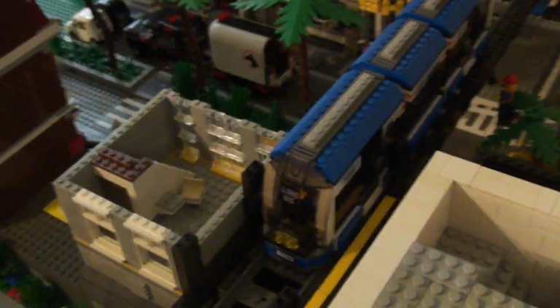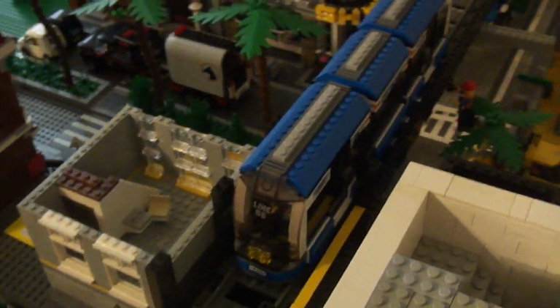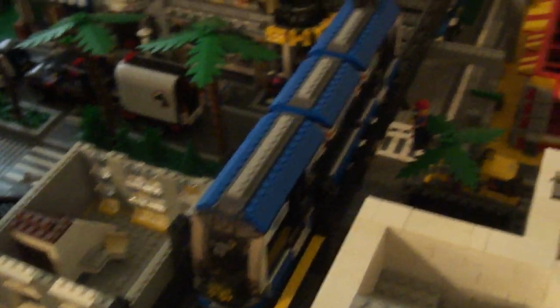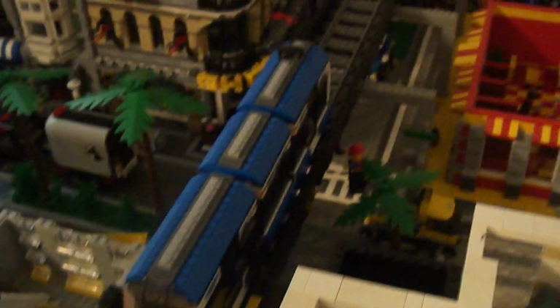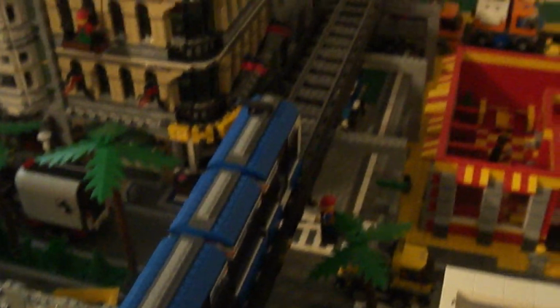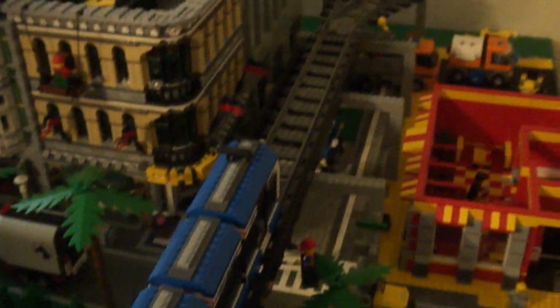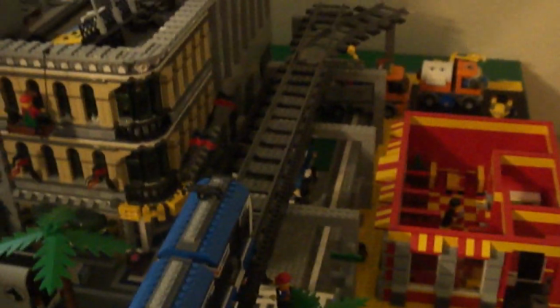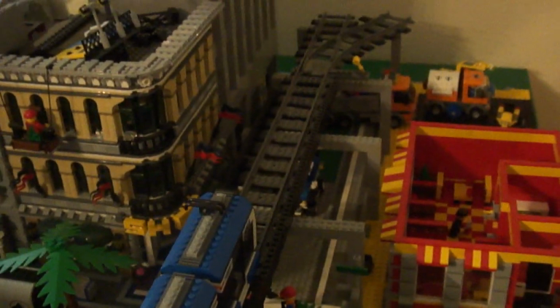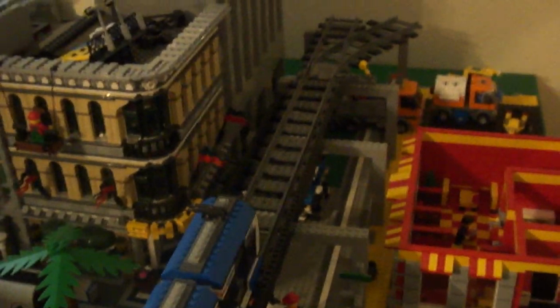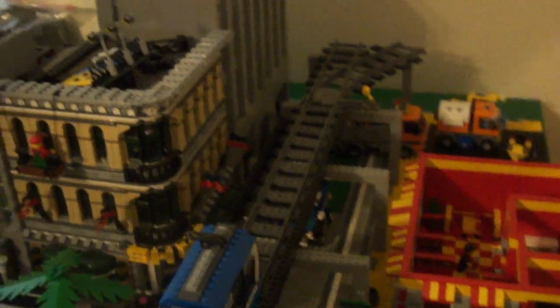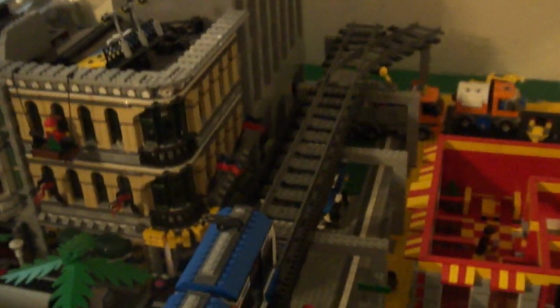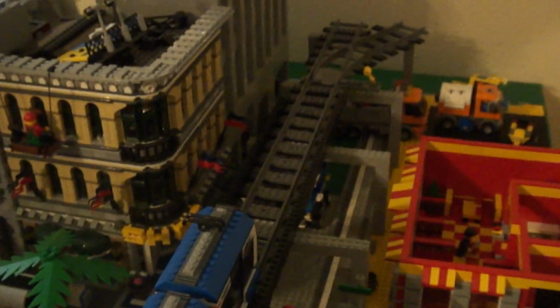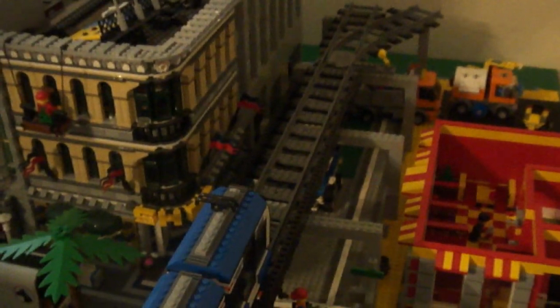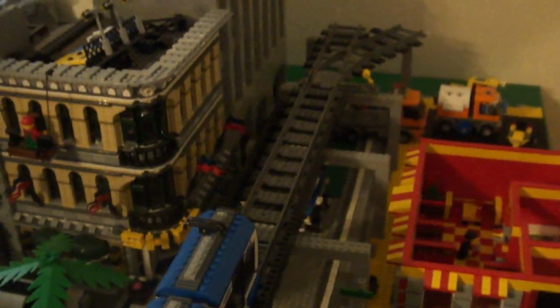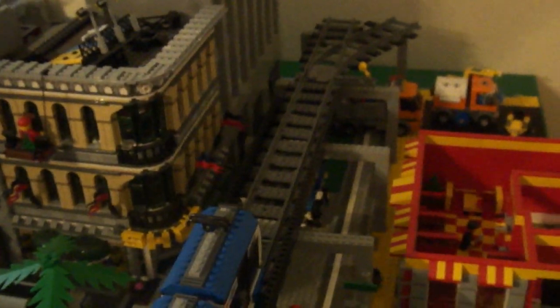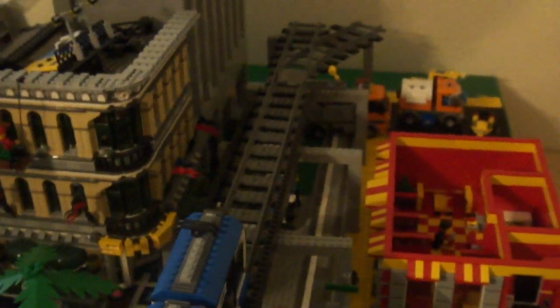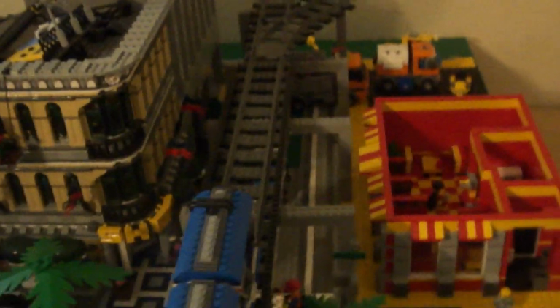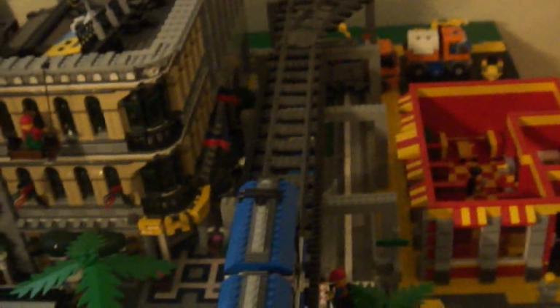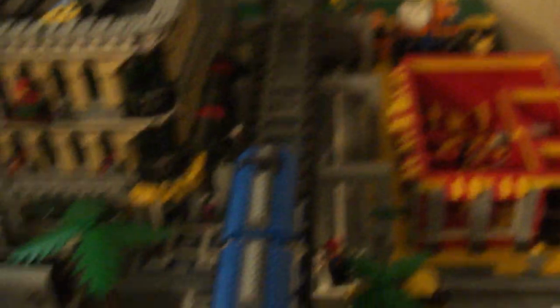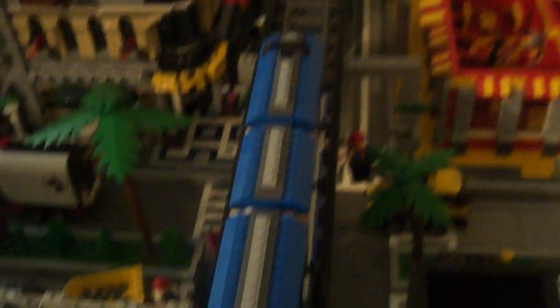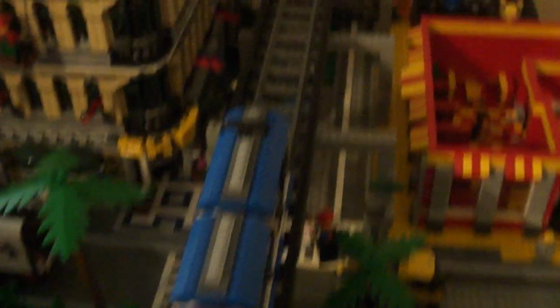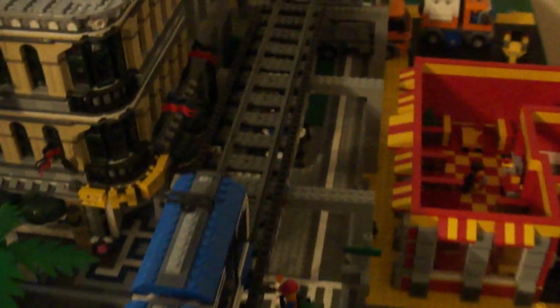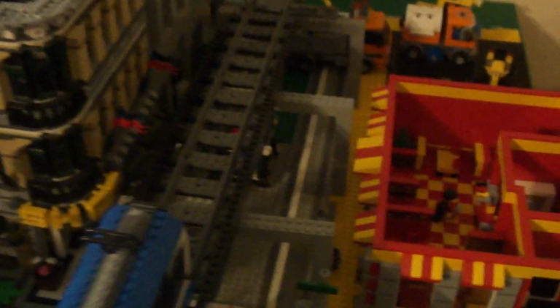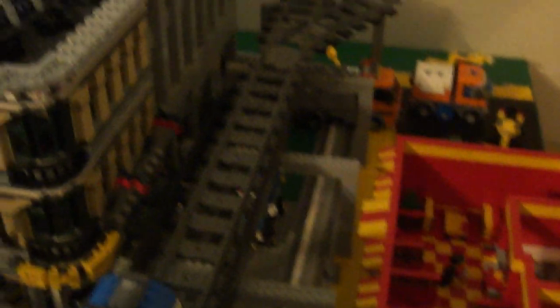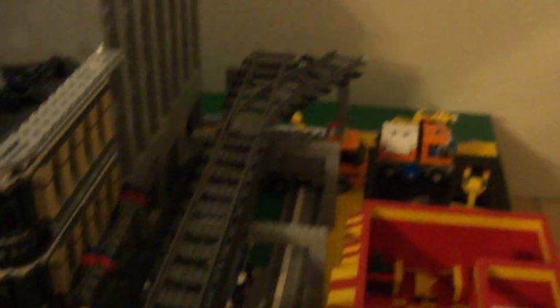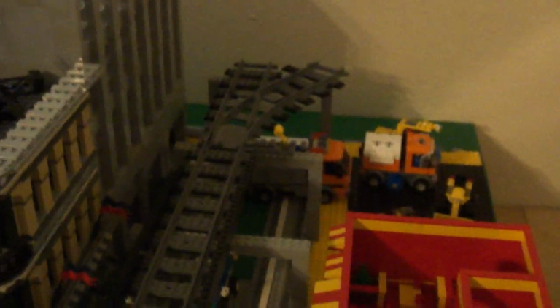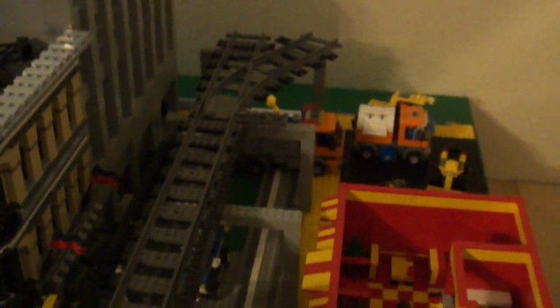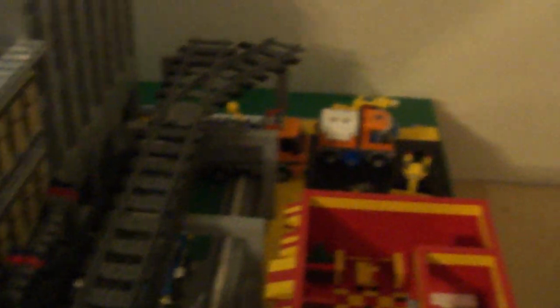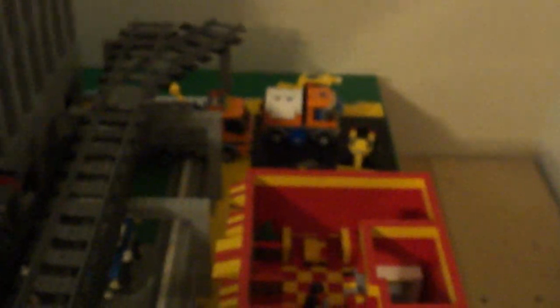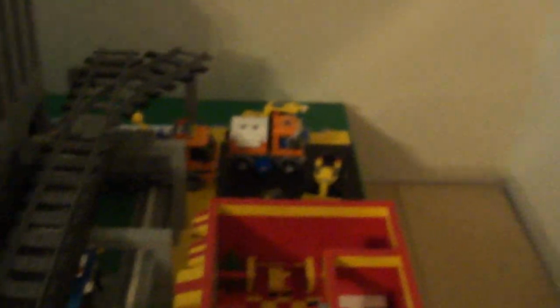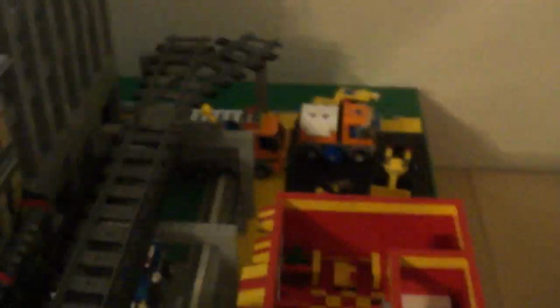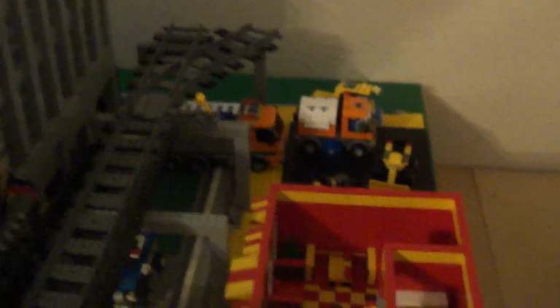Going over here, we've added to our — I guess you'd call it a Skyway — a train up above the street, whatever you want to call it. We don't have a name for it quite yet.